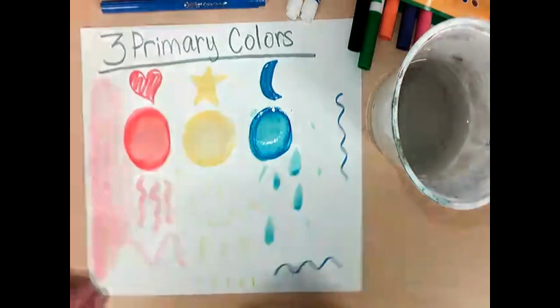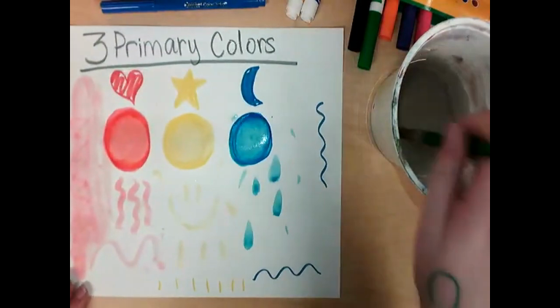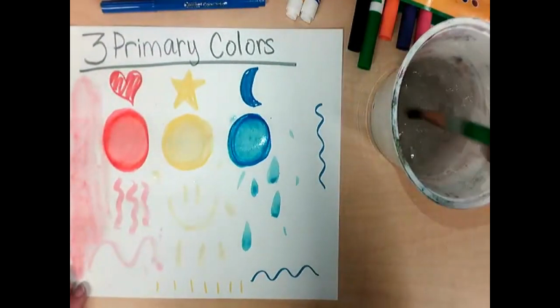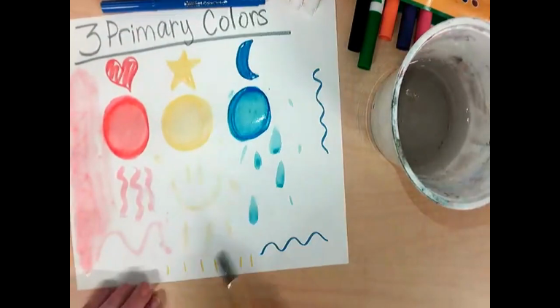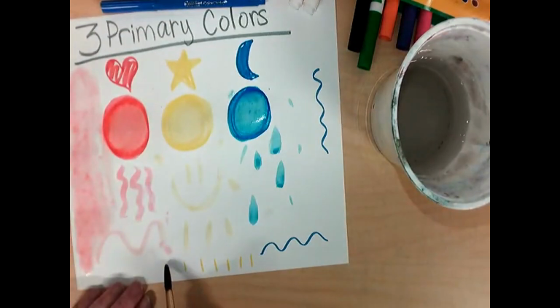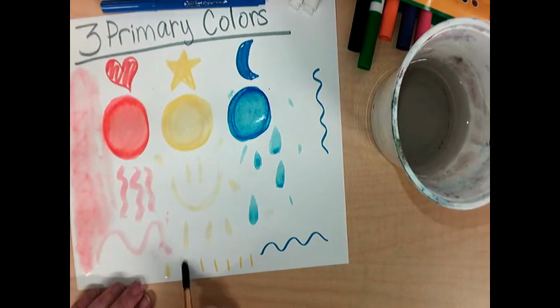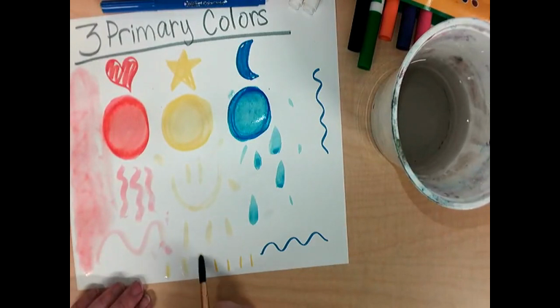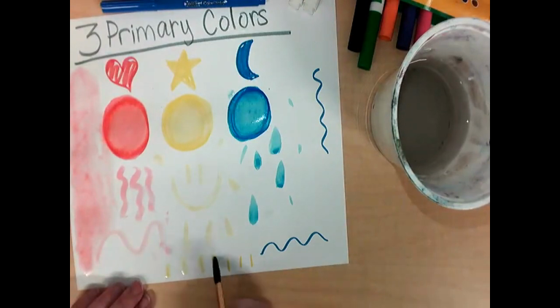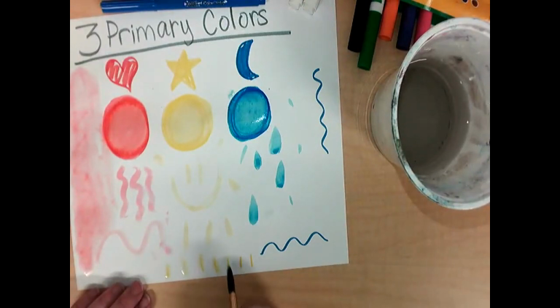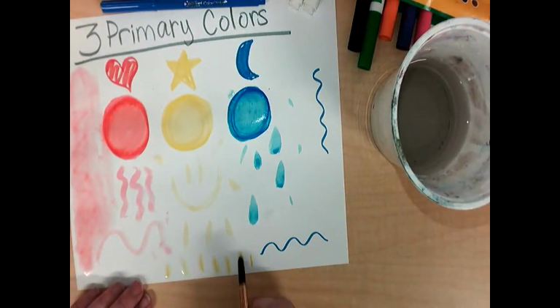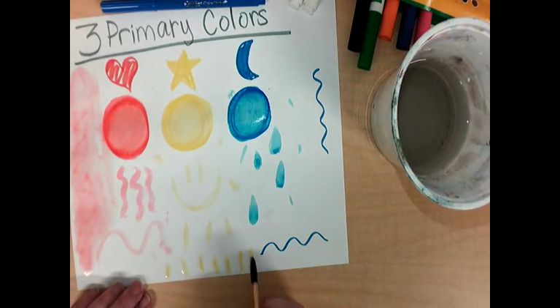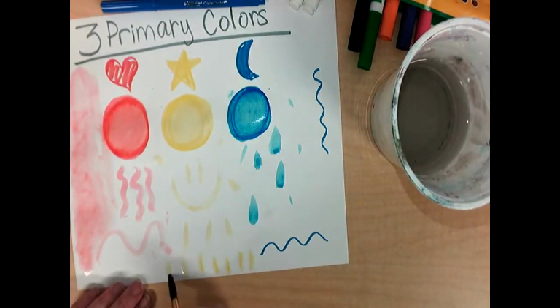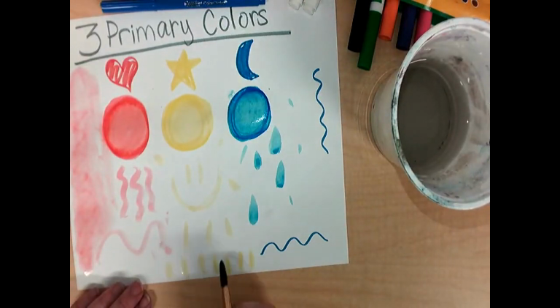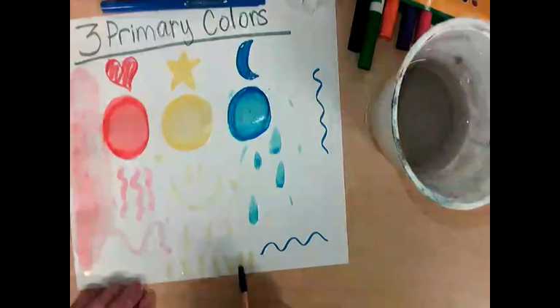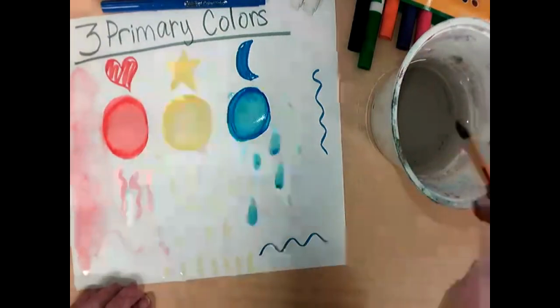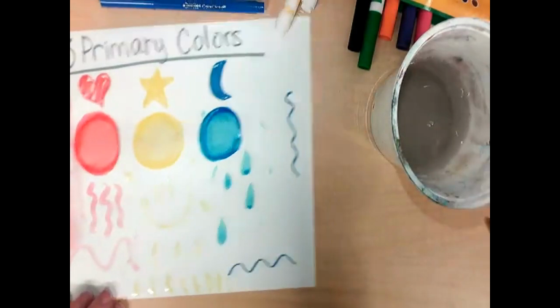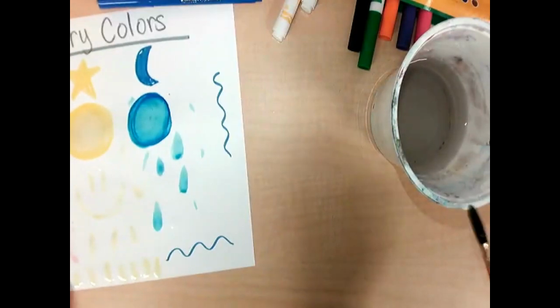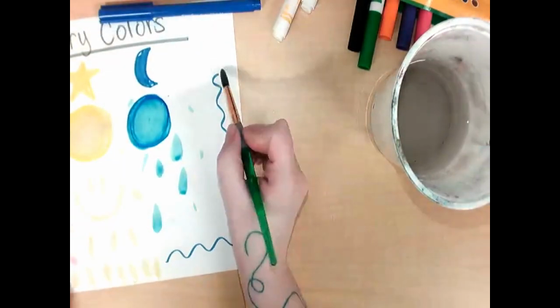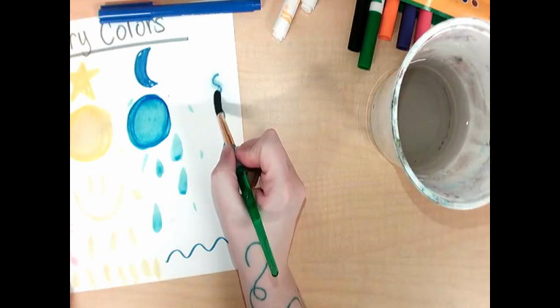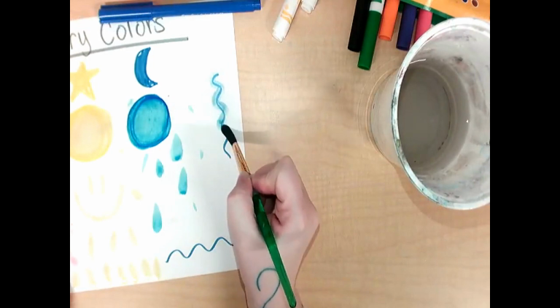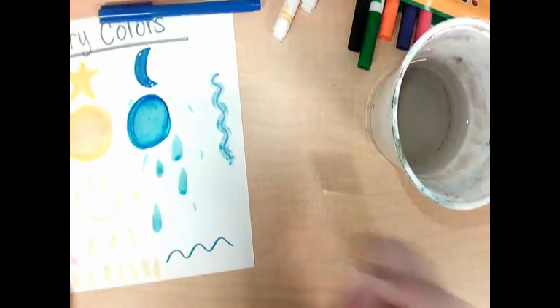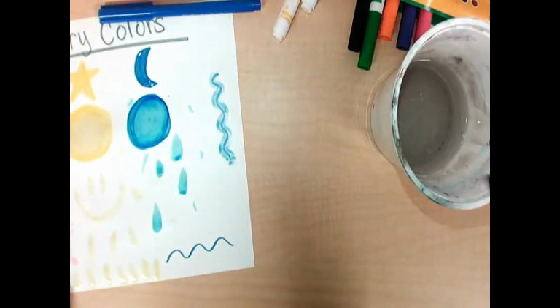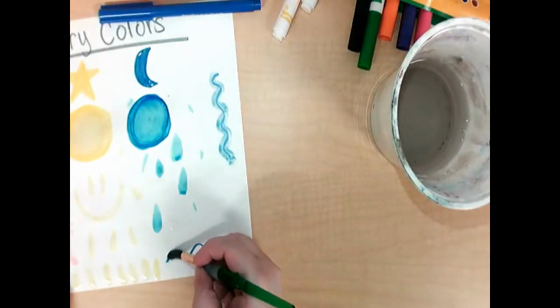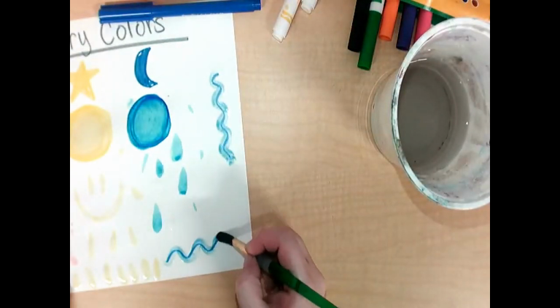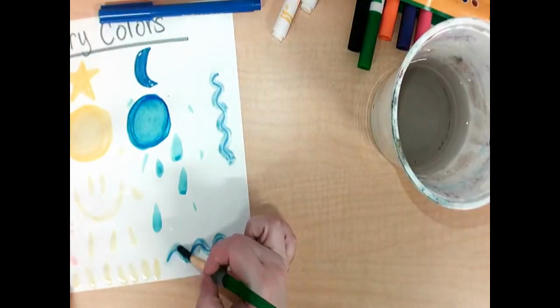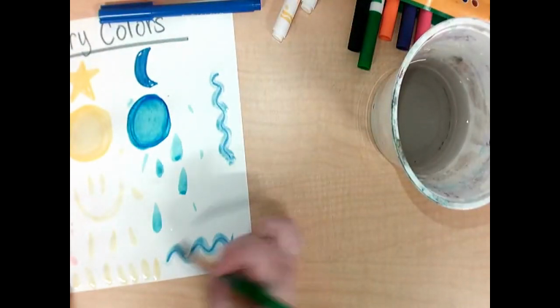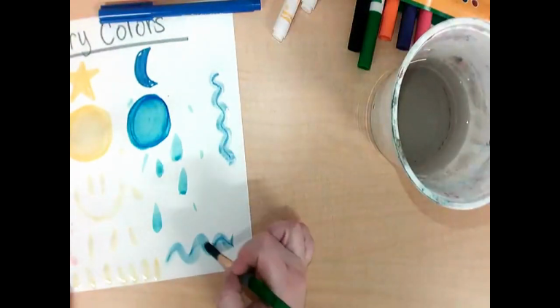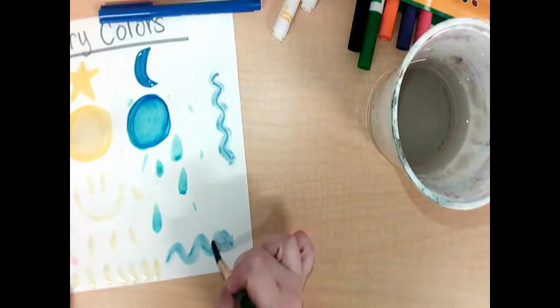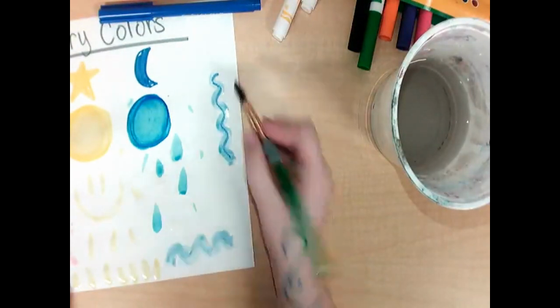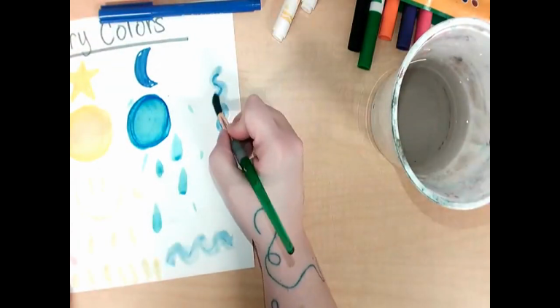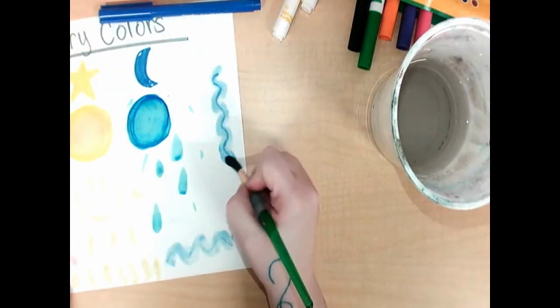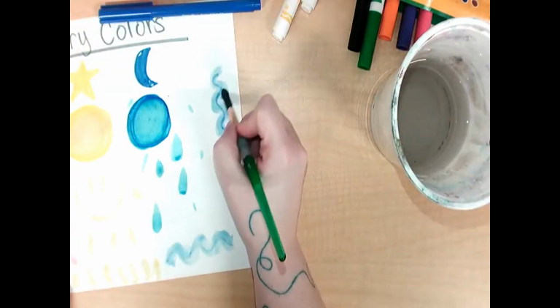Just be careful when you're painting — even this kind of painting — that you always clean your brush between each color. Say it with me: tap, tap, swirl, wipe, wipe.